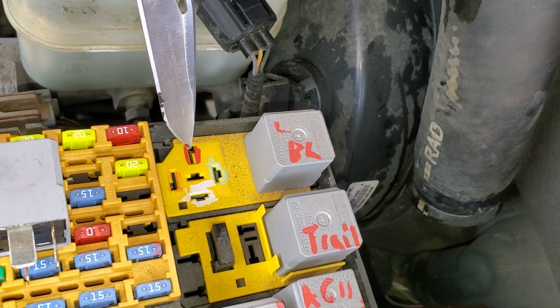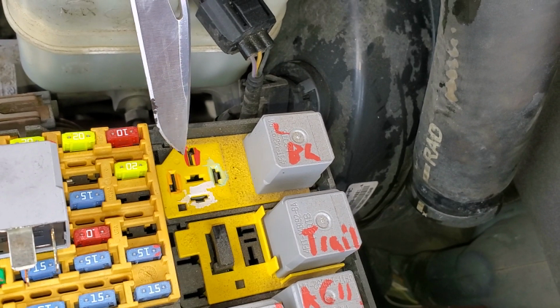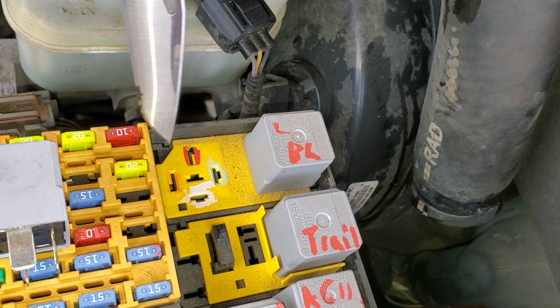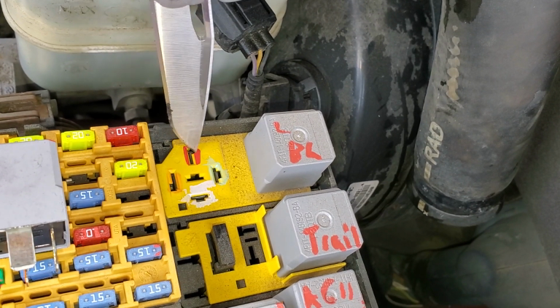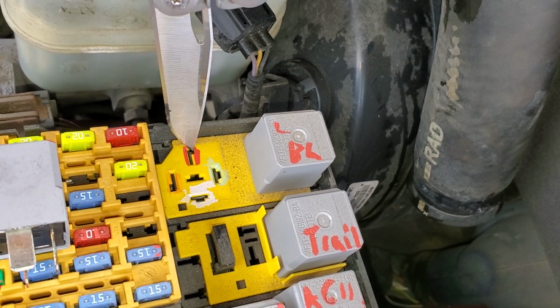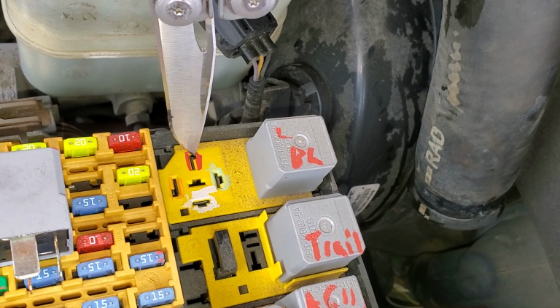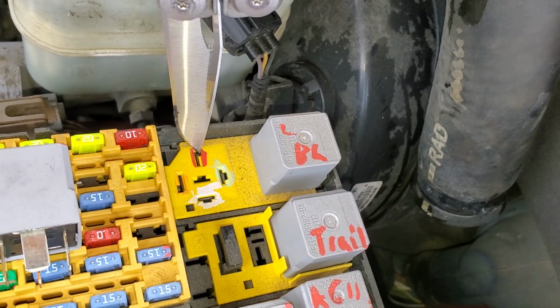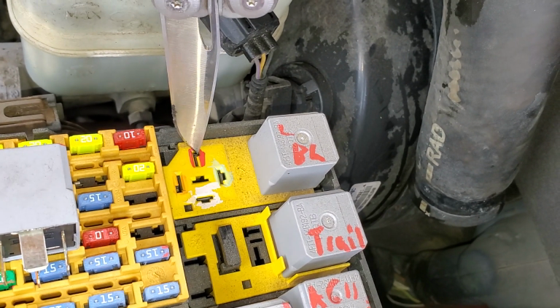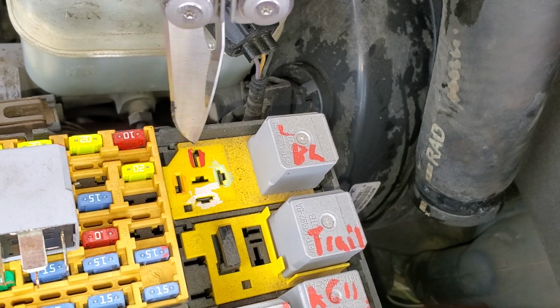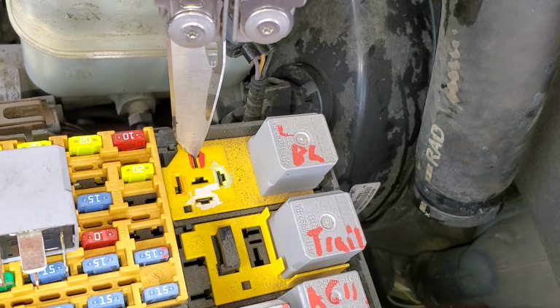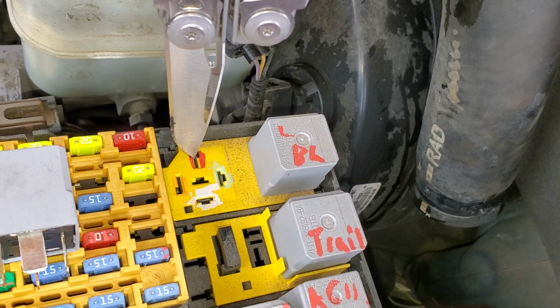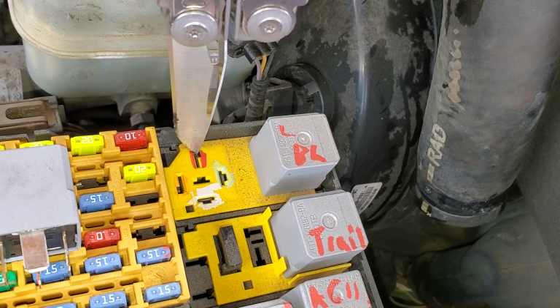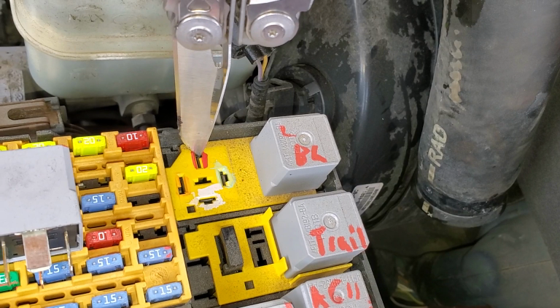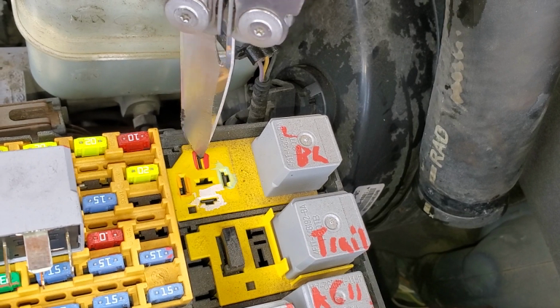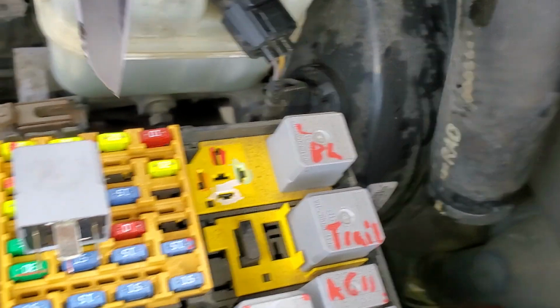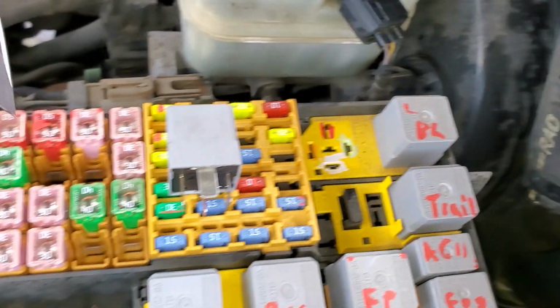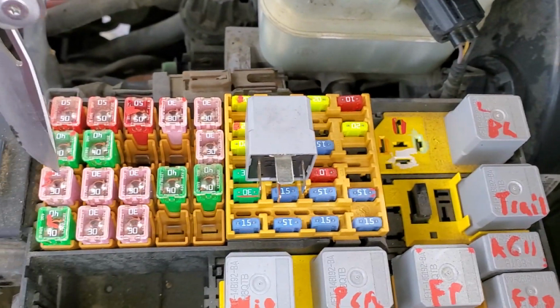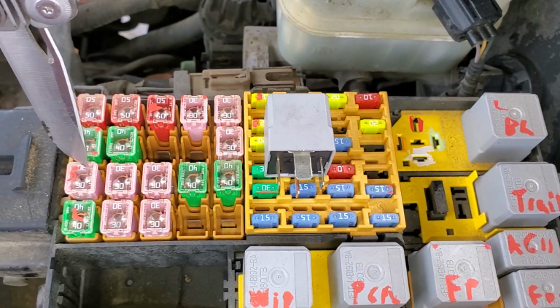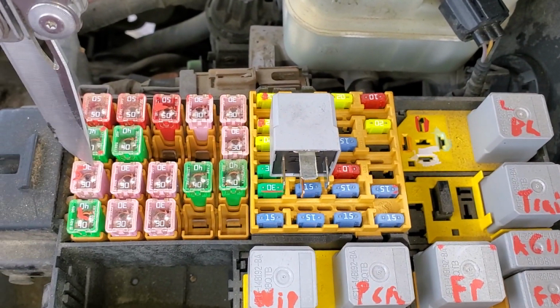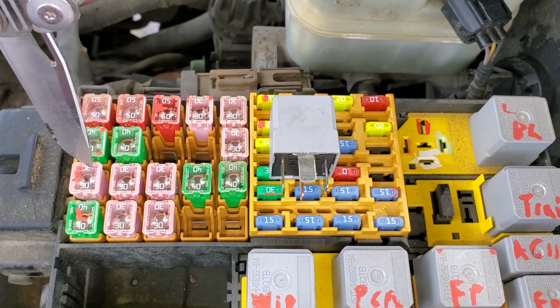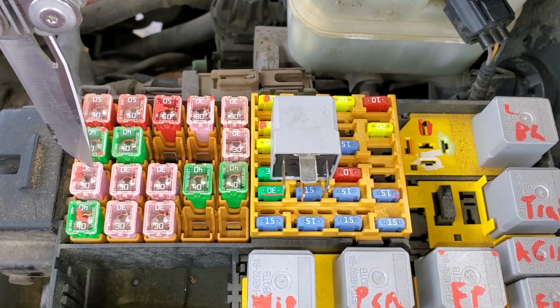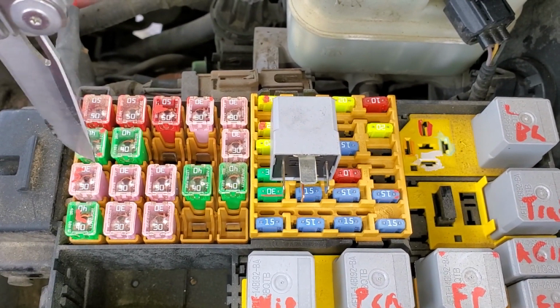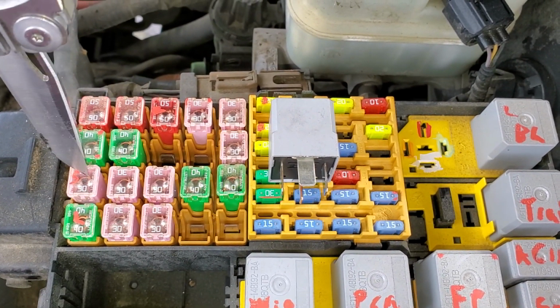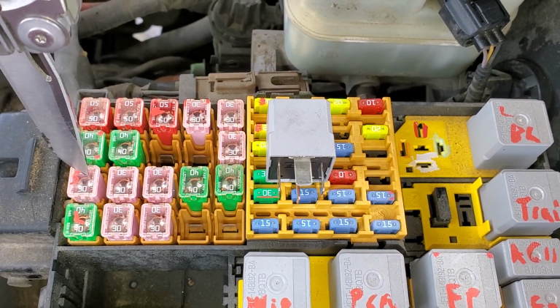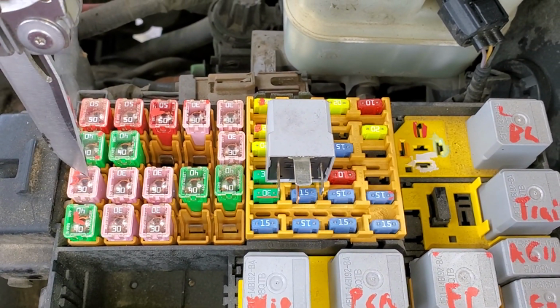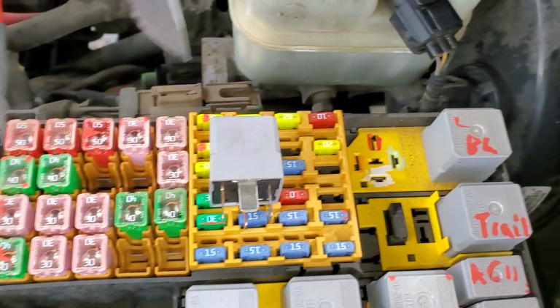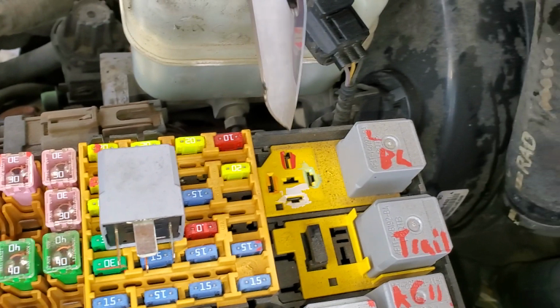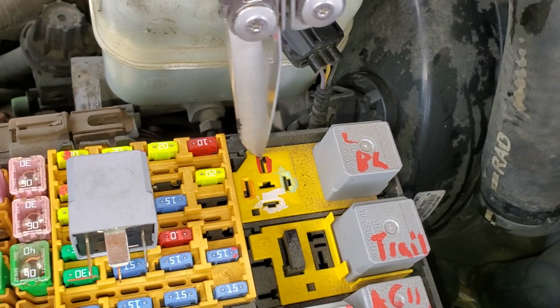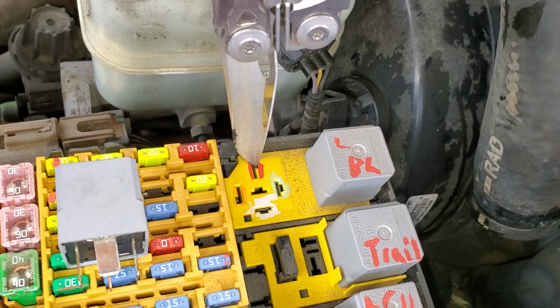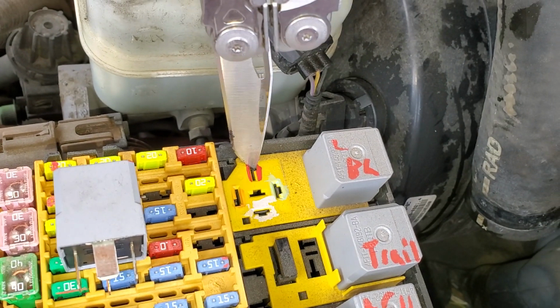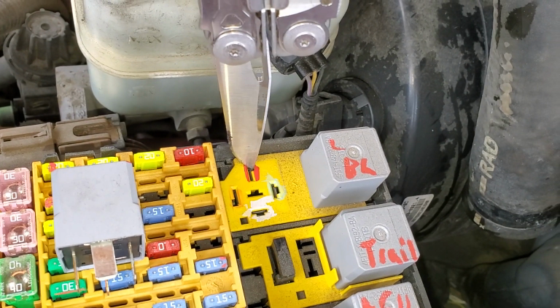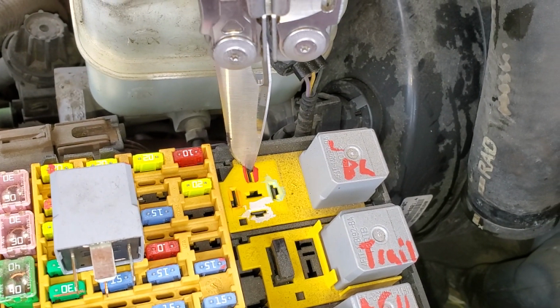There's also this red pin right here. This is where the main power comes in from the 30-amp fuse. So if this fuse is intact, you should see power at this pin right here.